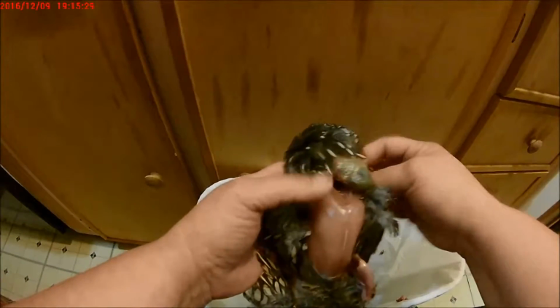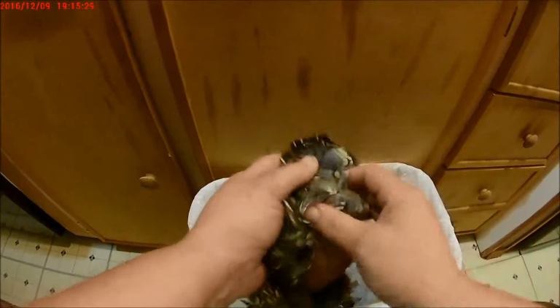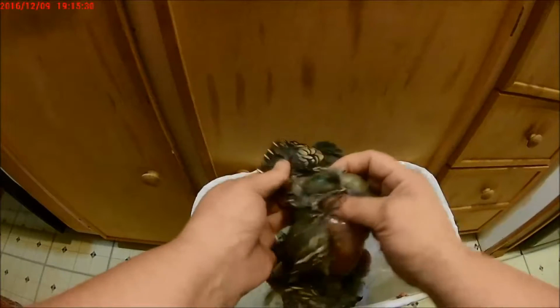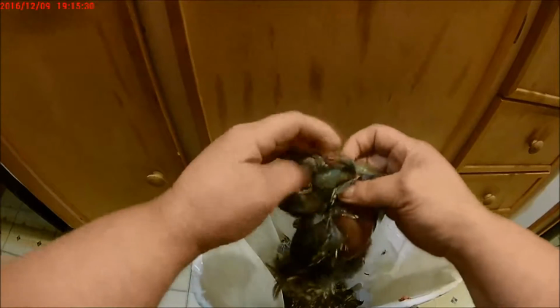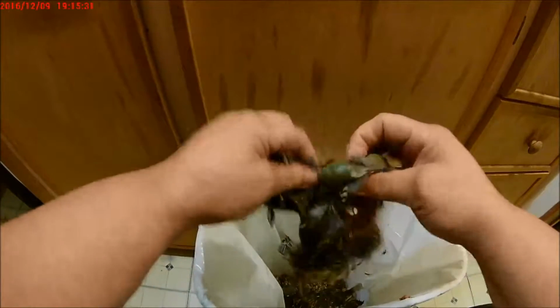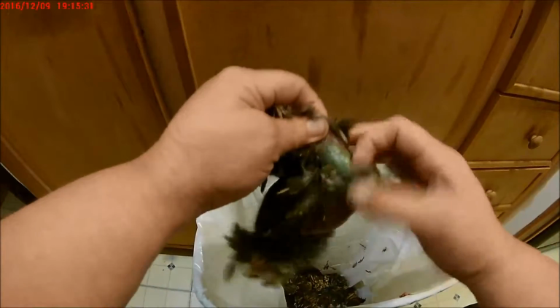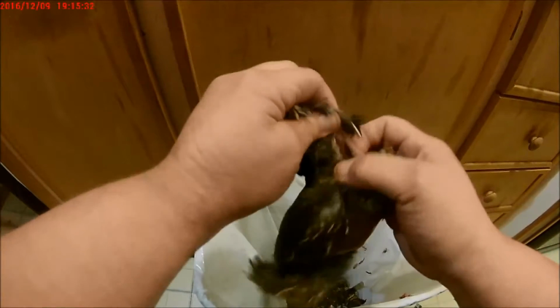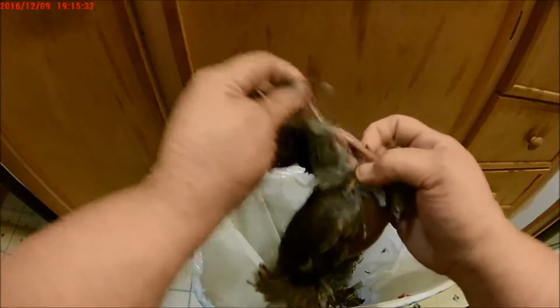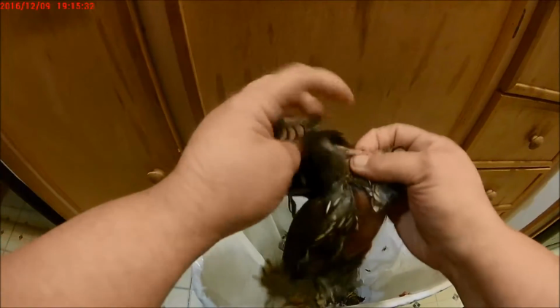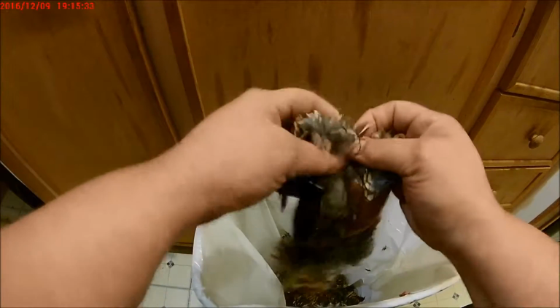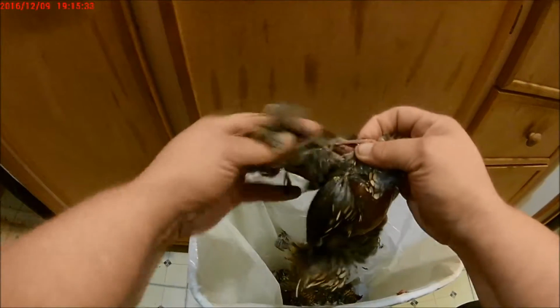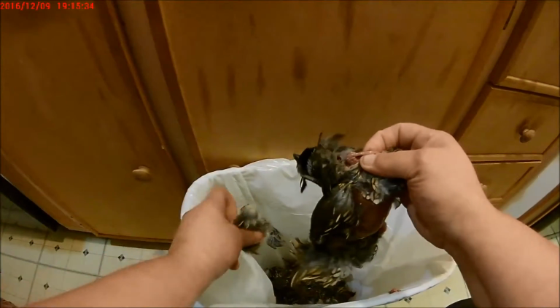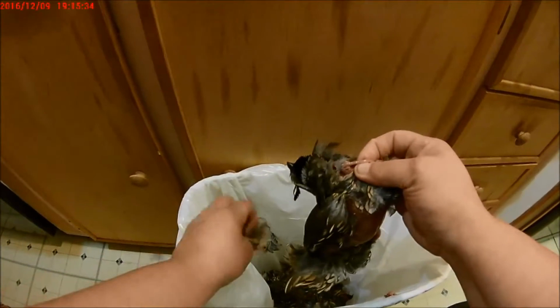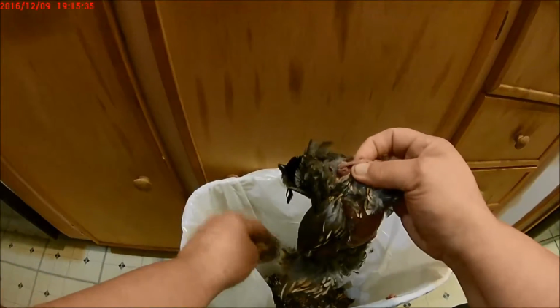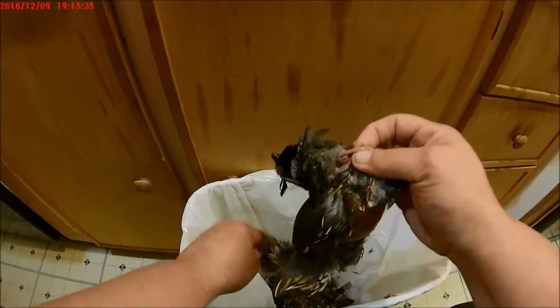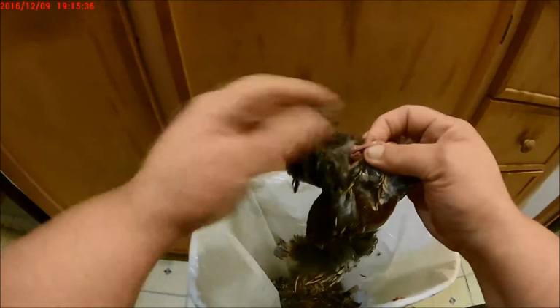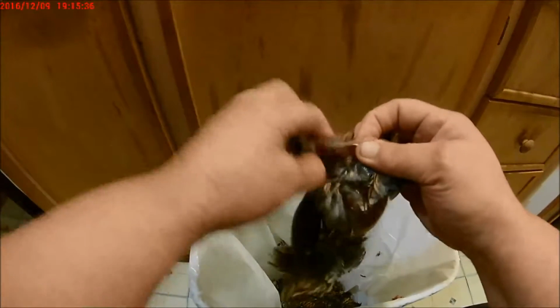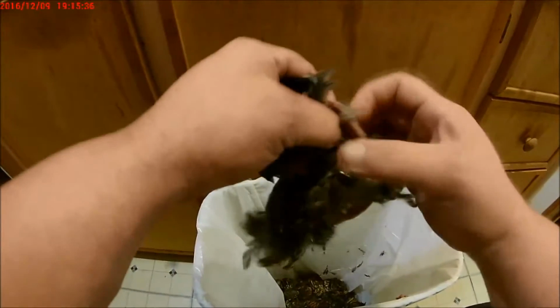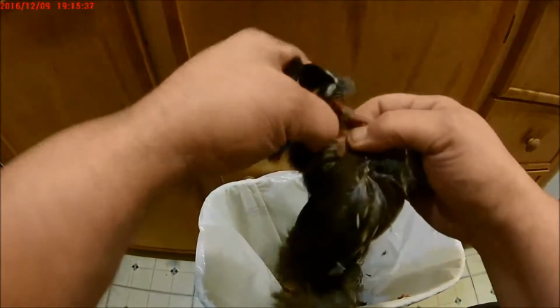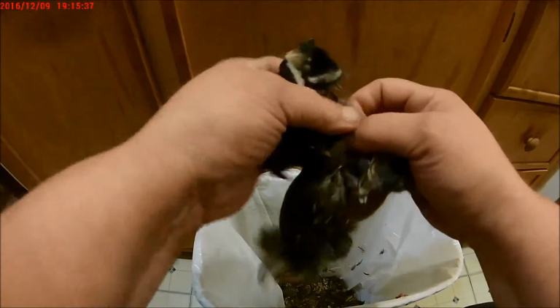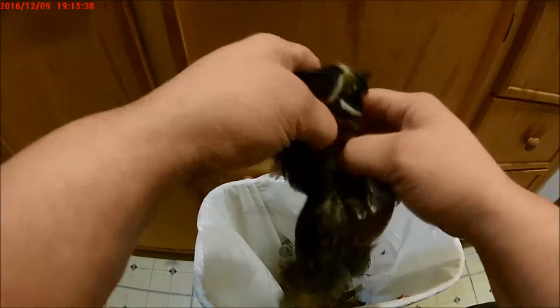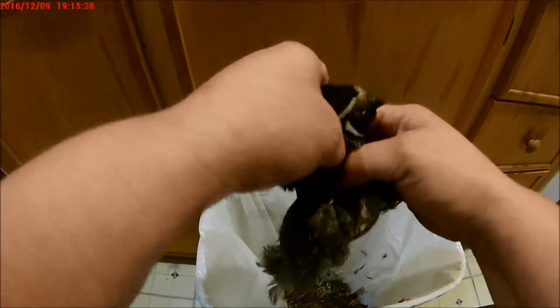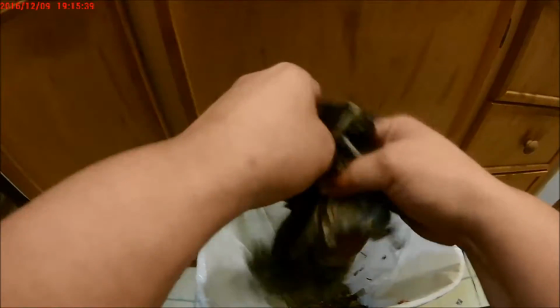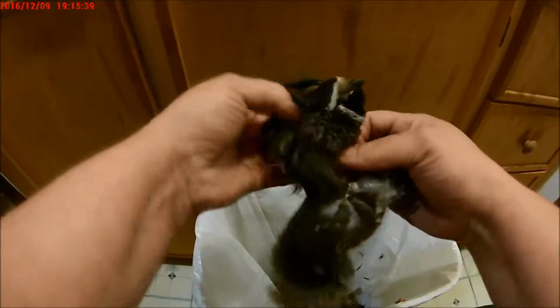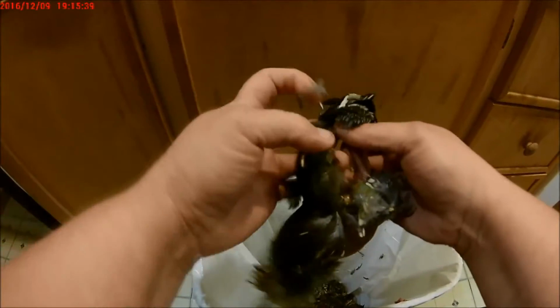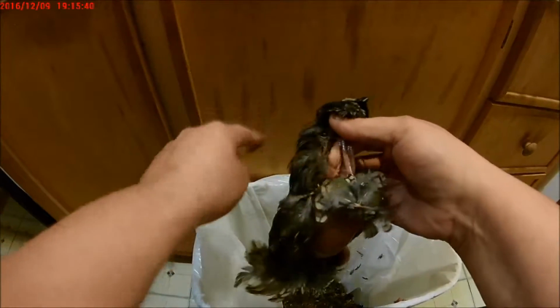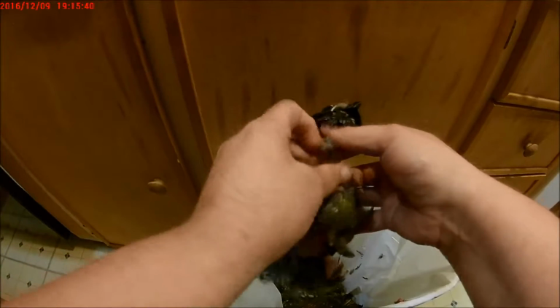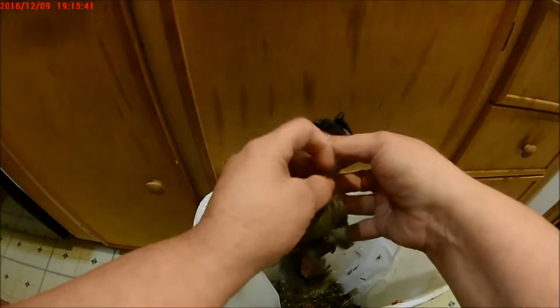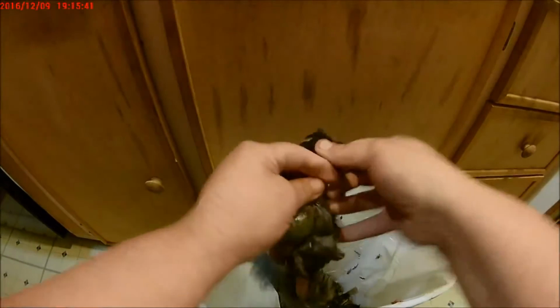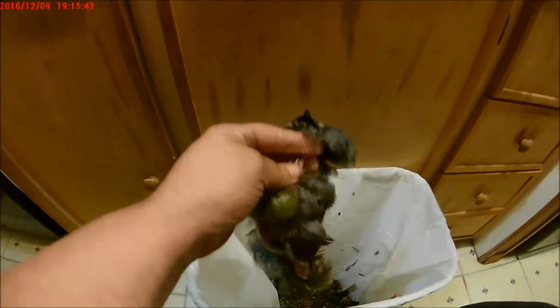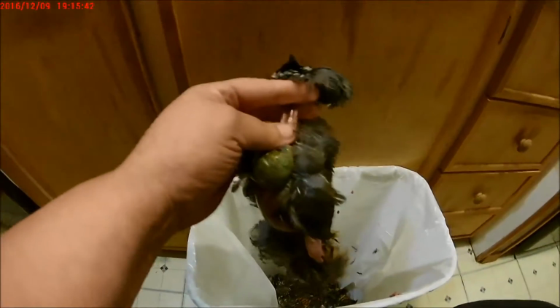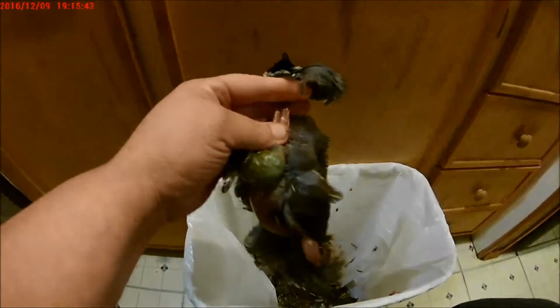Then up here, take his neck — find his neck — peel the feathers away from there, and snip his neck off.